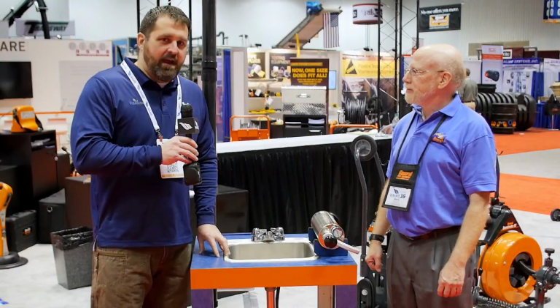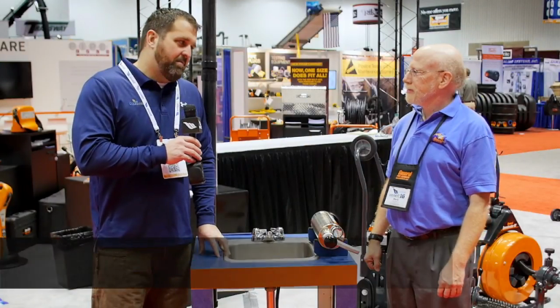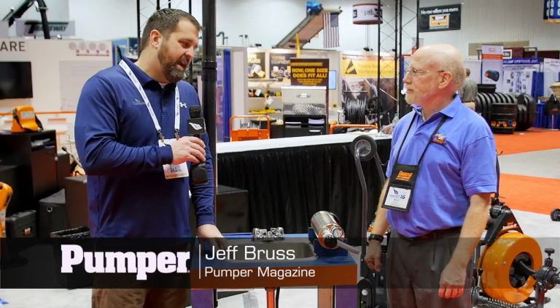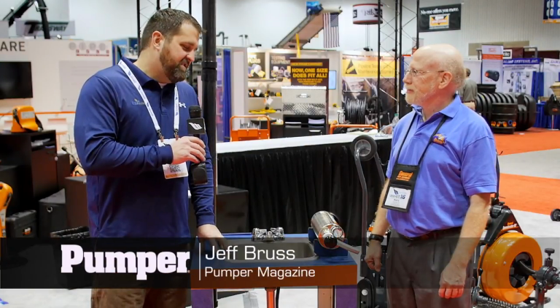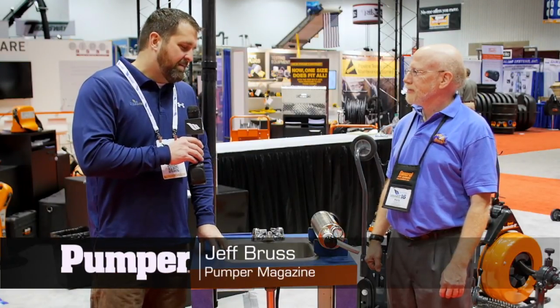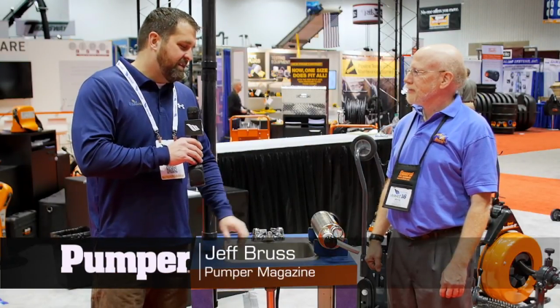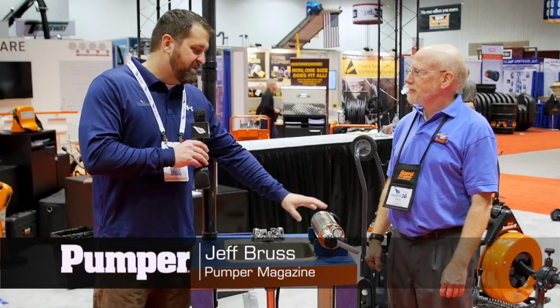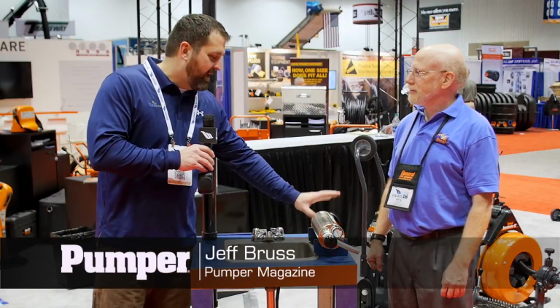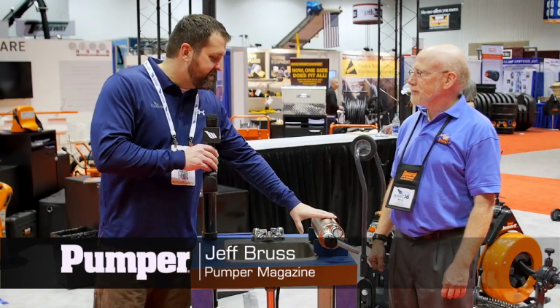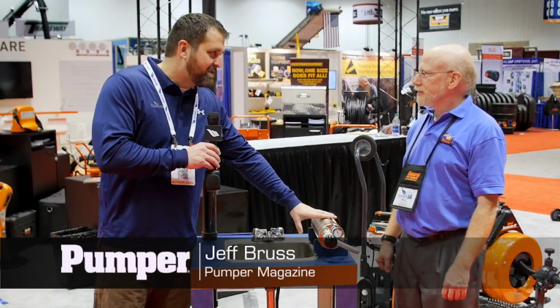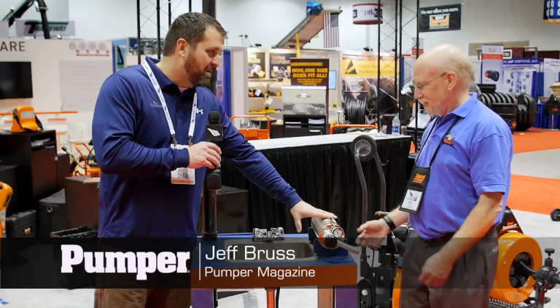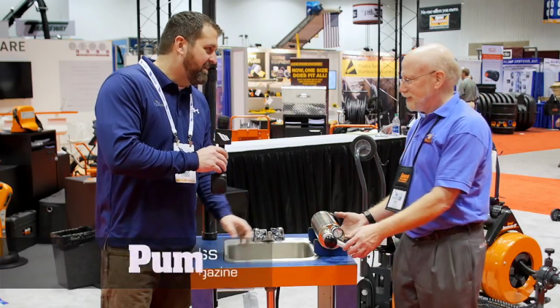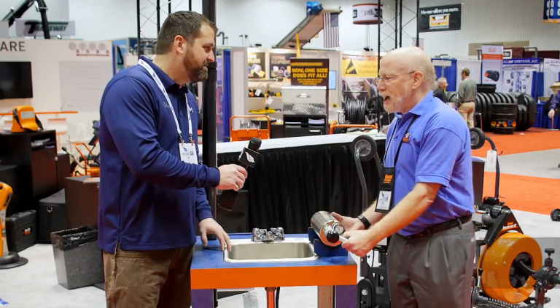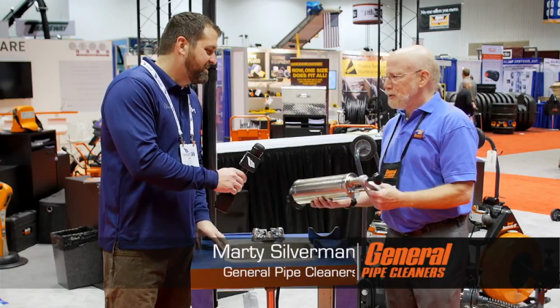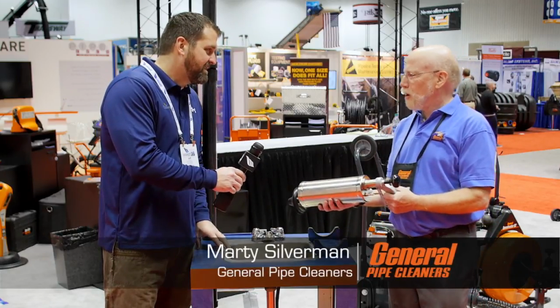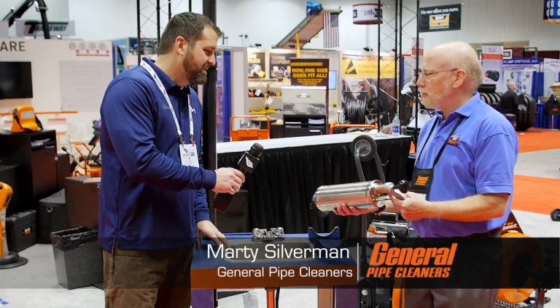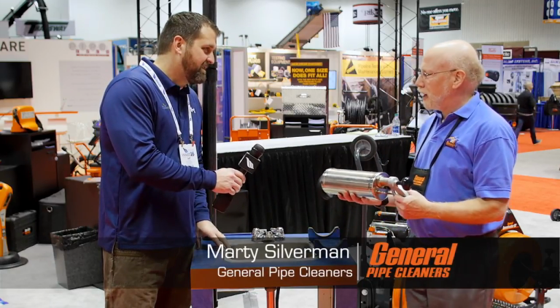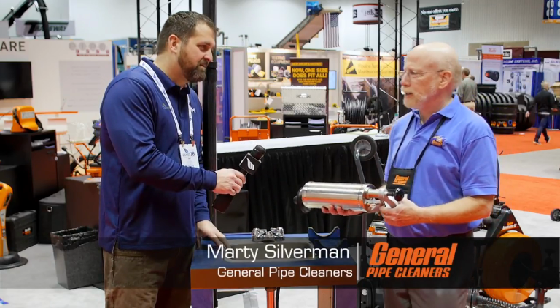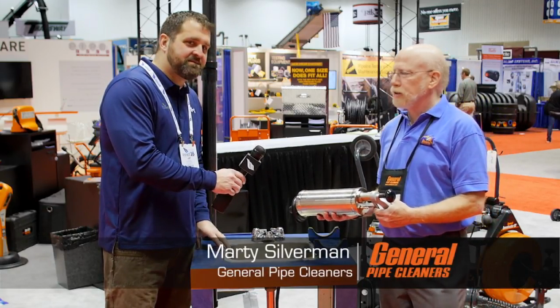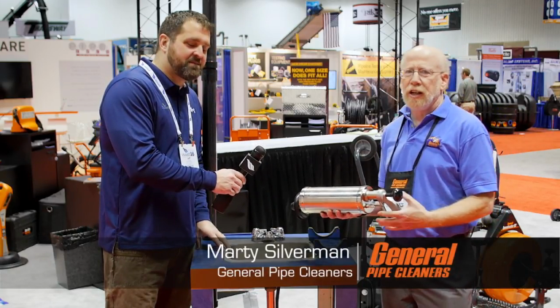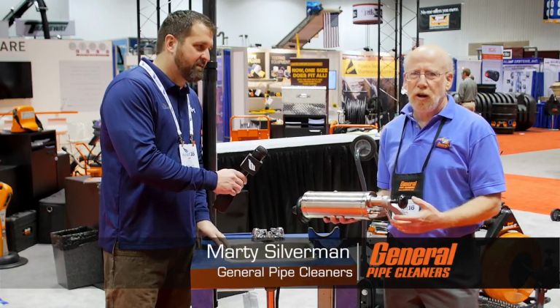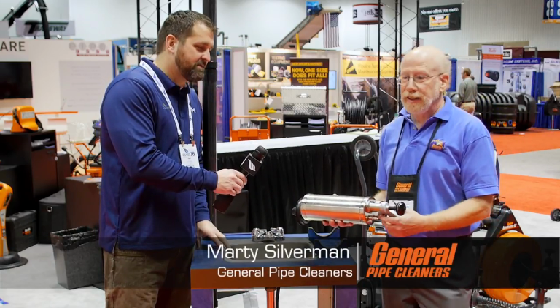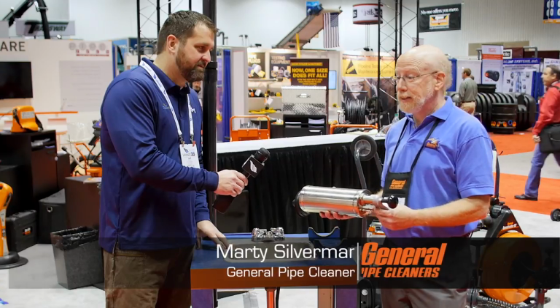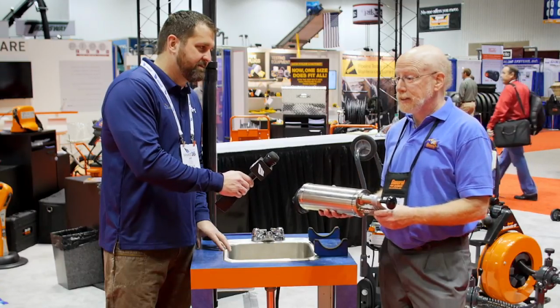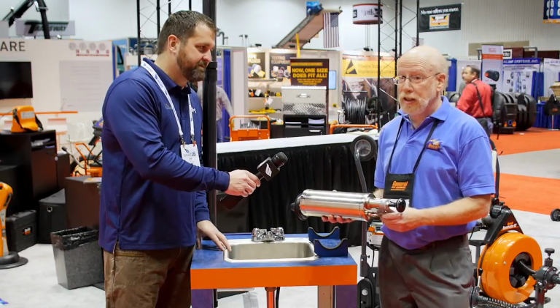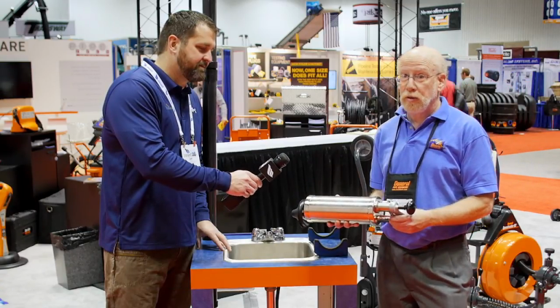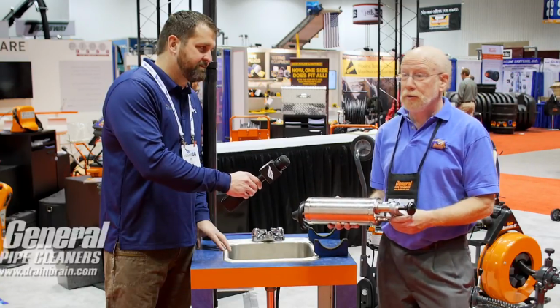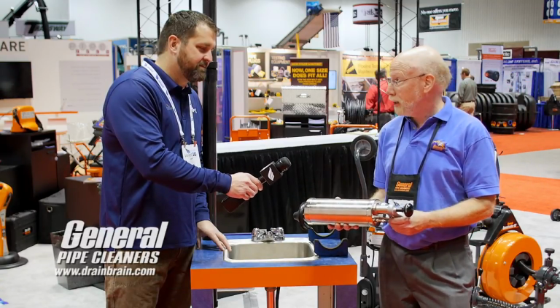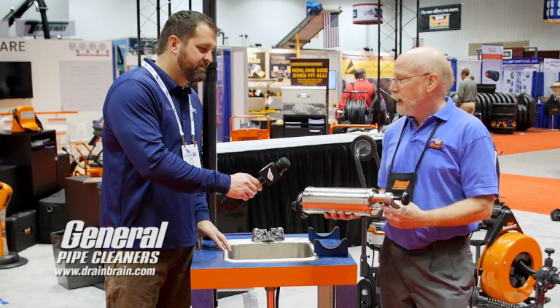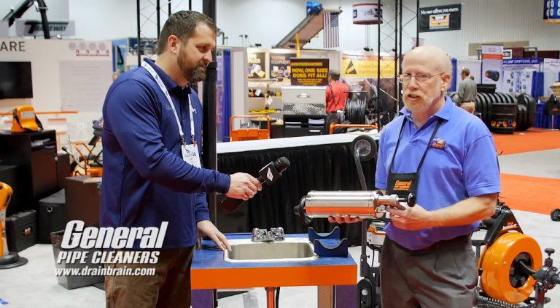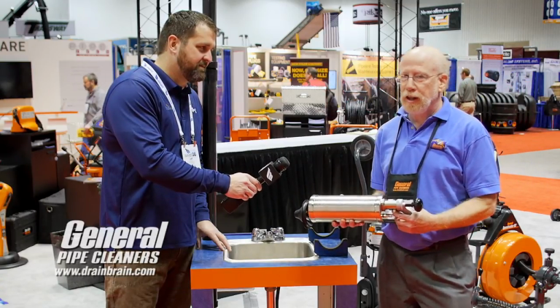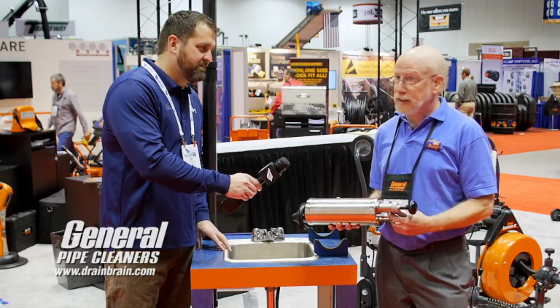I'm here with Marty at General Pipe Cleaners, and this is a tool I recognize. Why don't you tell us a little bit about it? I'm happy you saw the Water Ram. It's a great tool for clearing small lines. It does something that no other drain cleaning machine does — it clears the drain without using a snake.